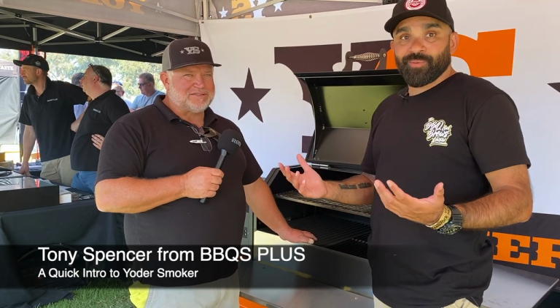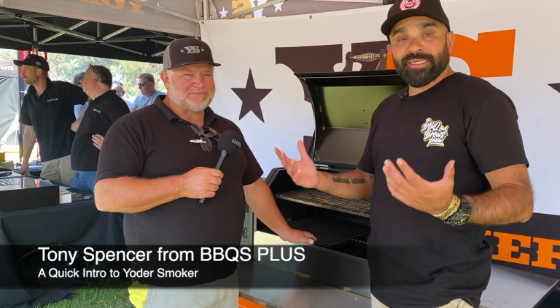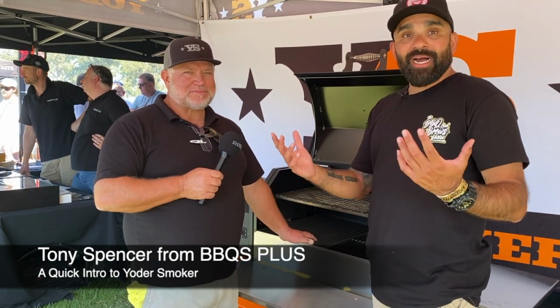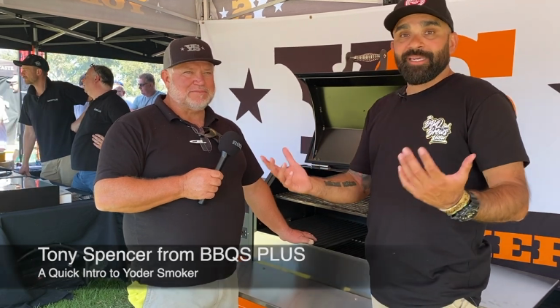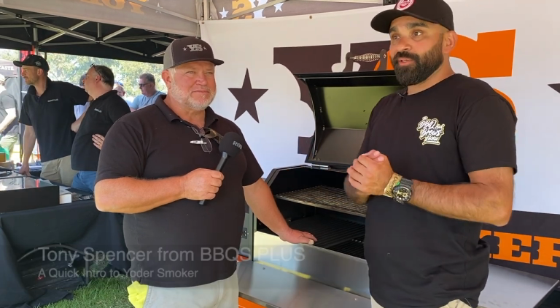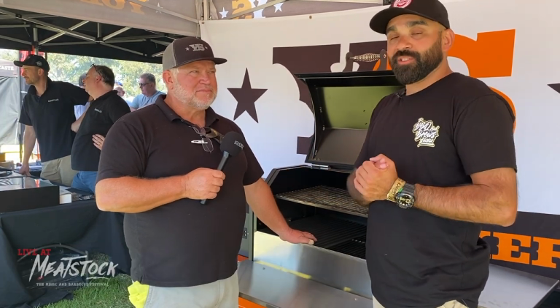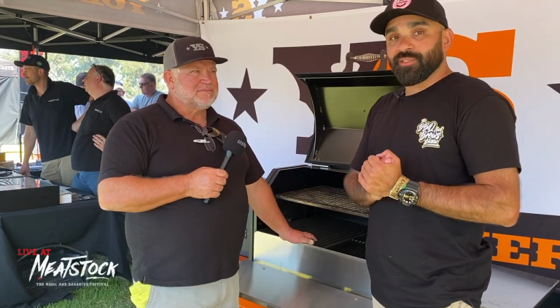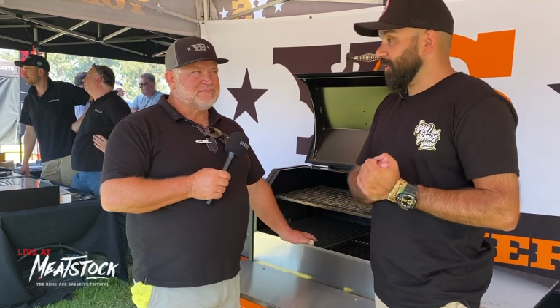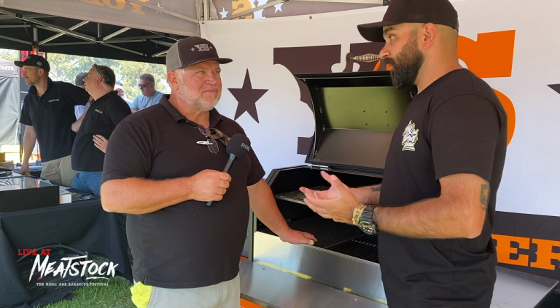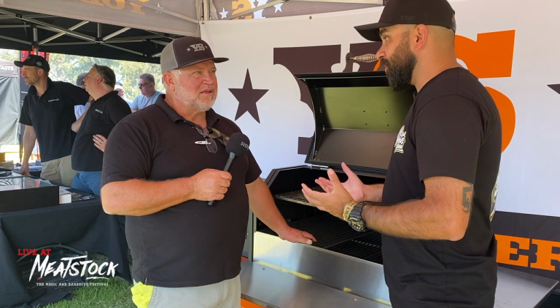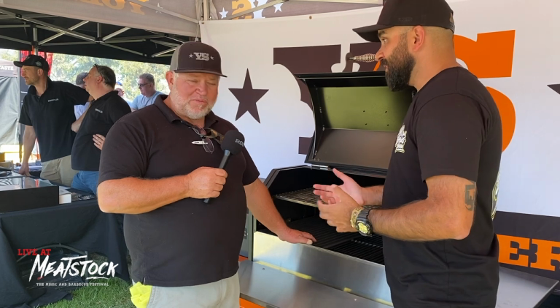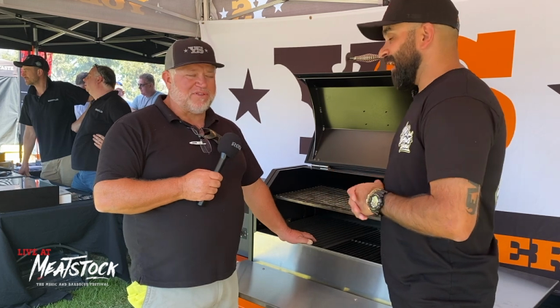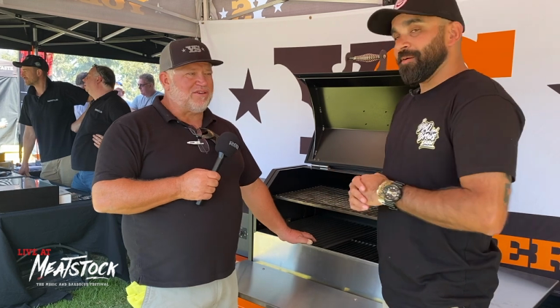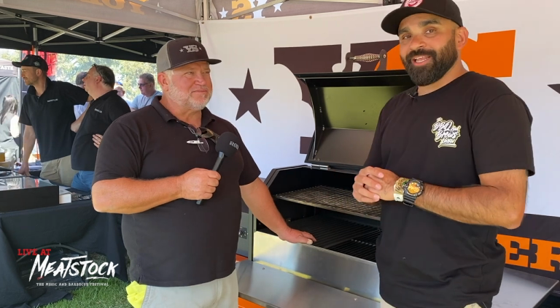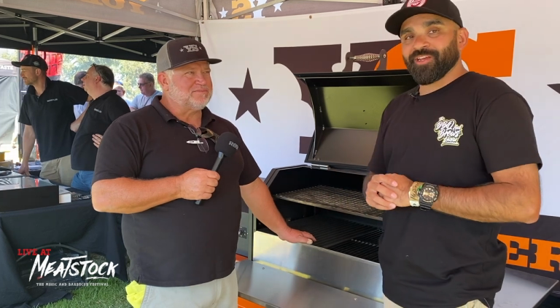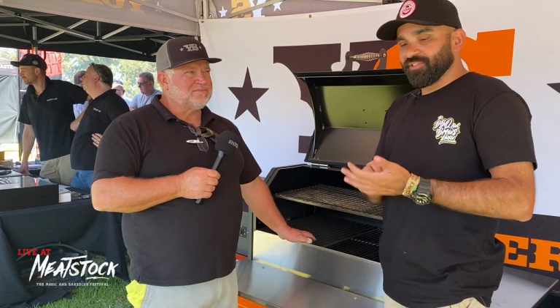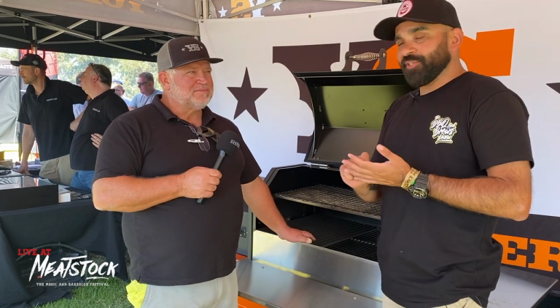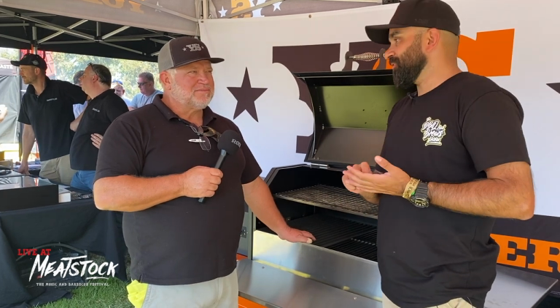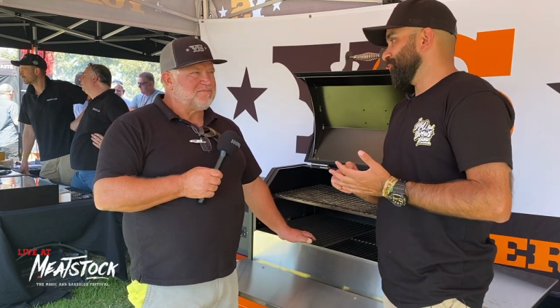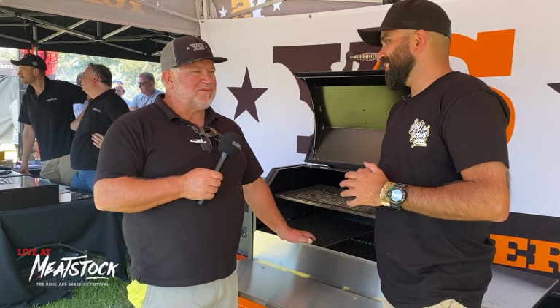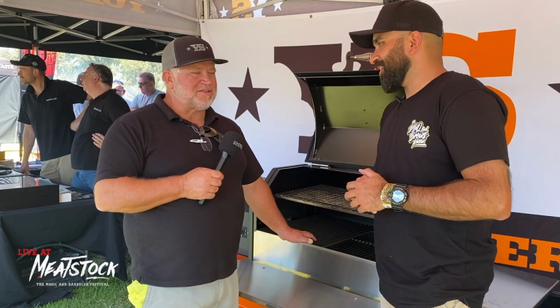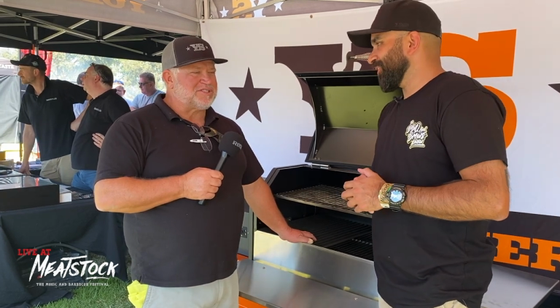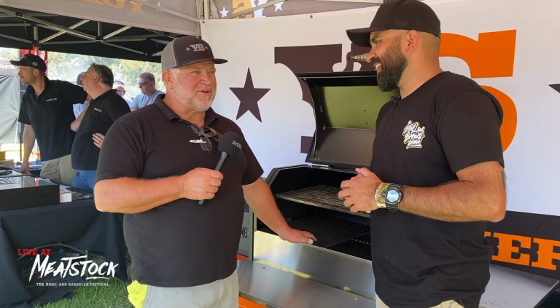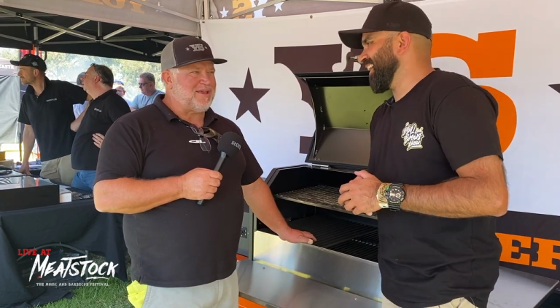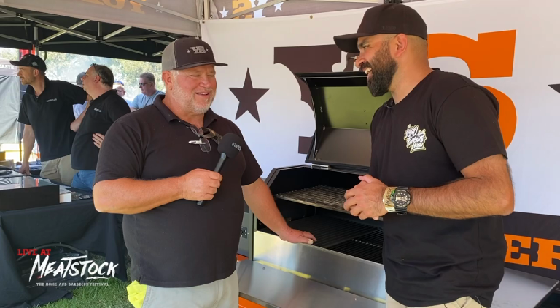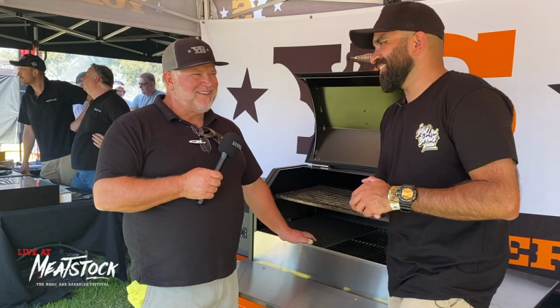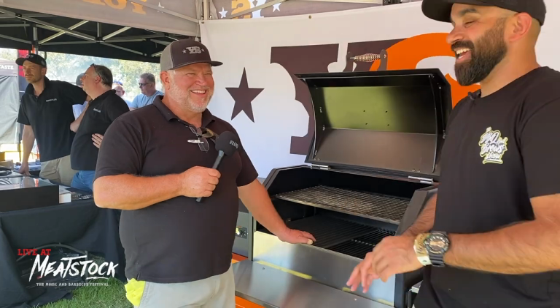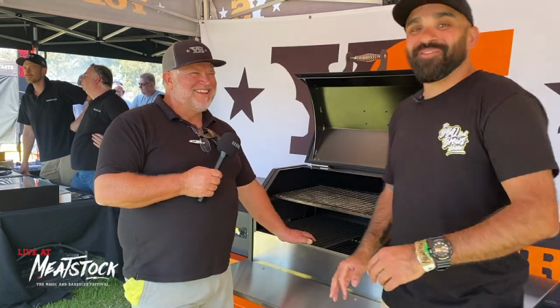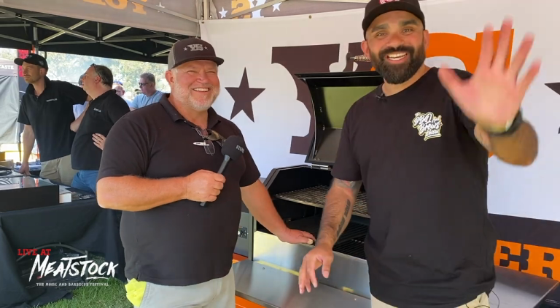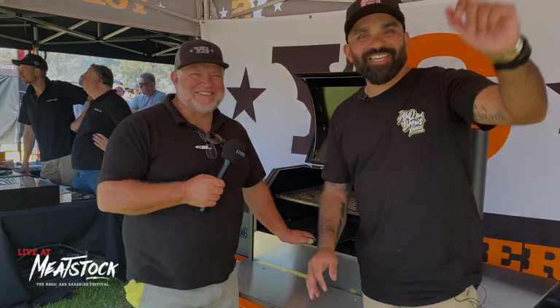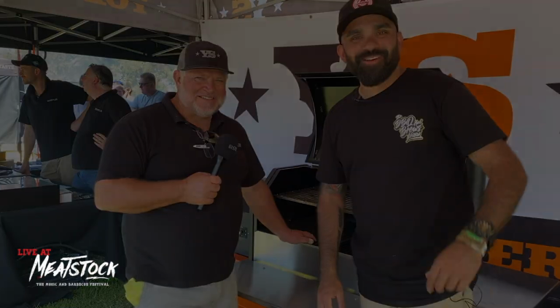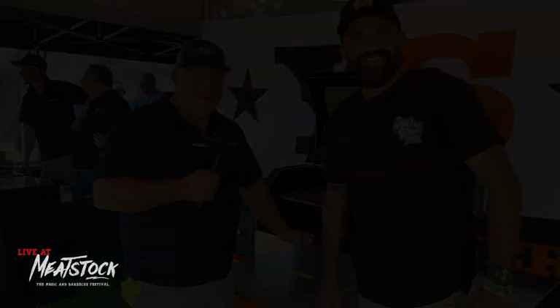That's Tony from Barbecues Plus with the Yoda Smokers. Thanks for the intro — and I think I'll be putting this on my wish list for sure. Thank you very much everyone!